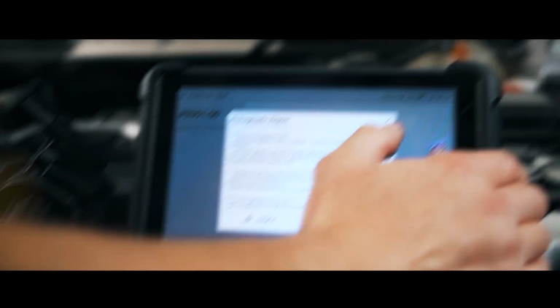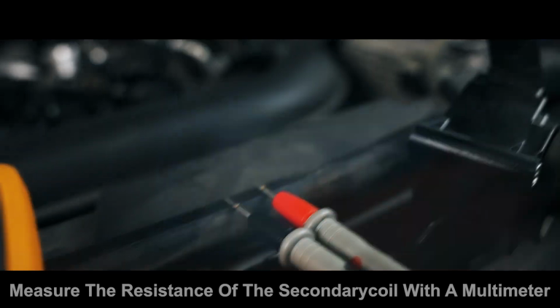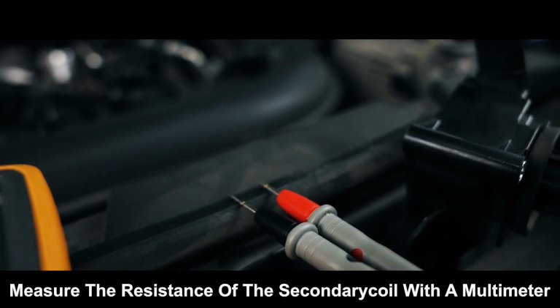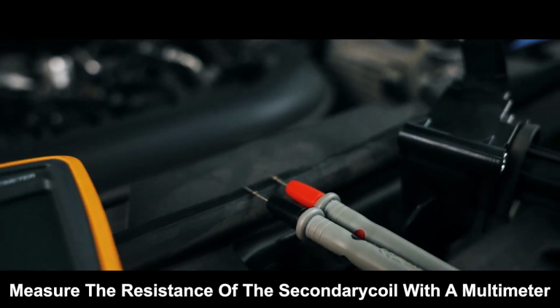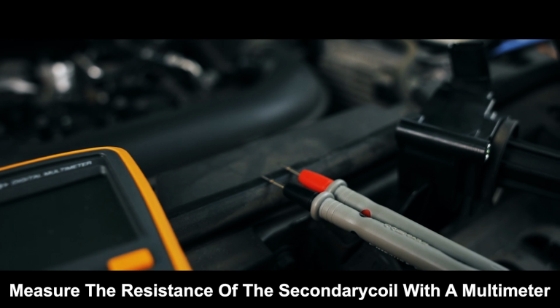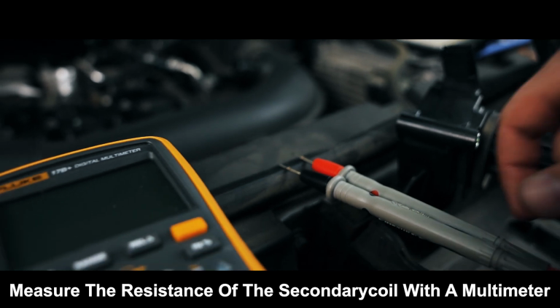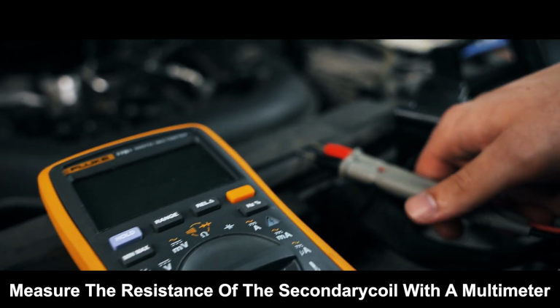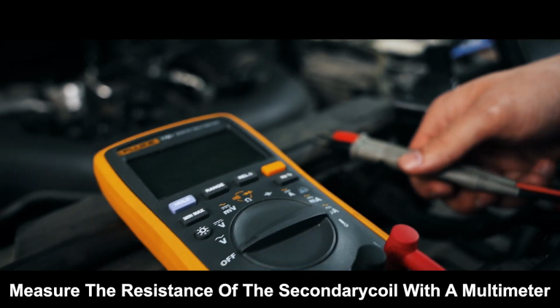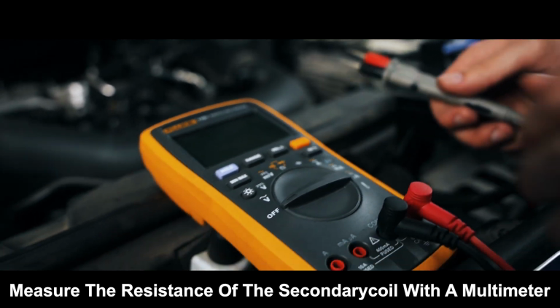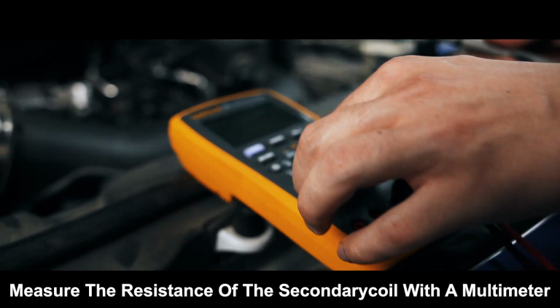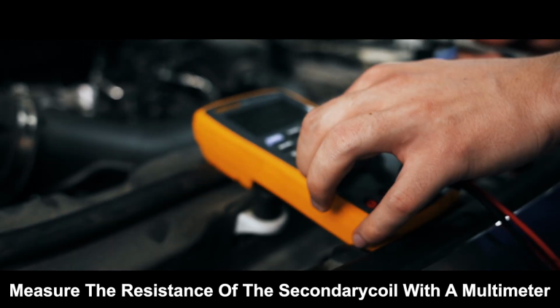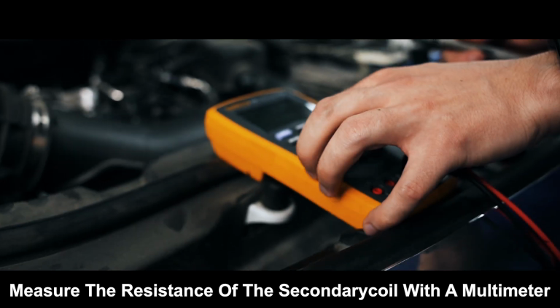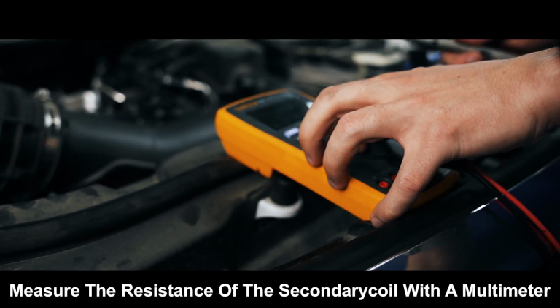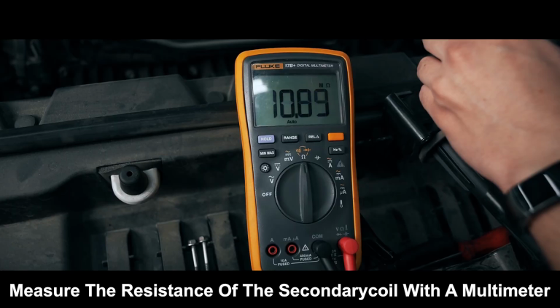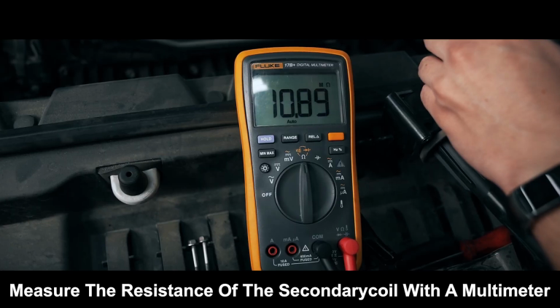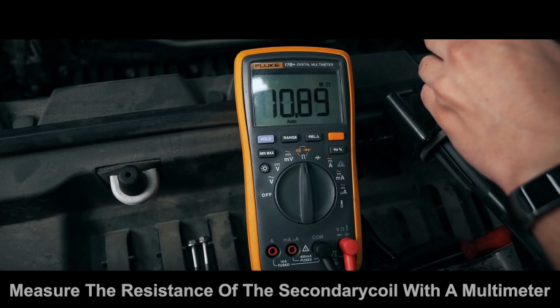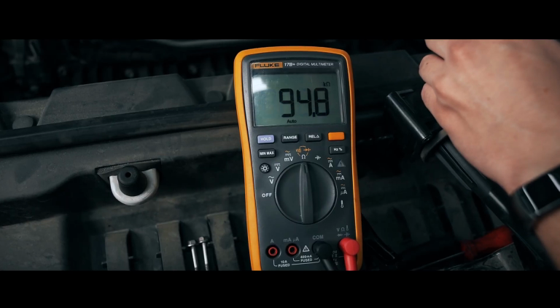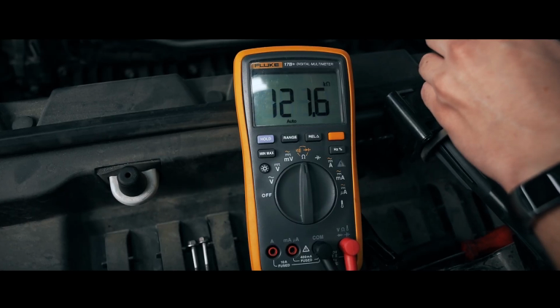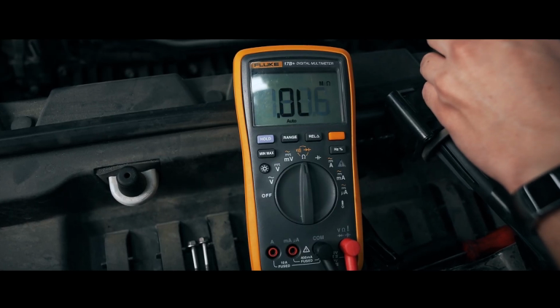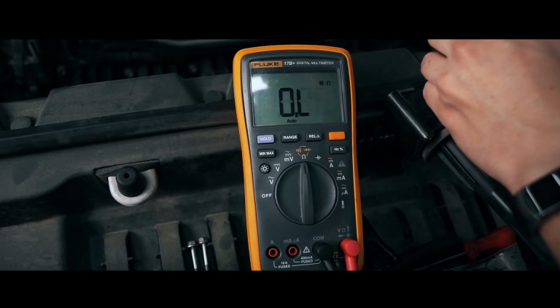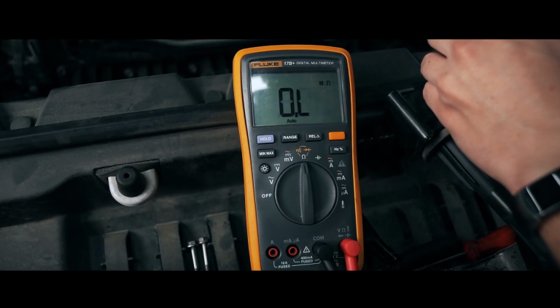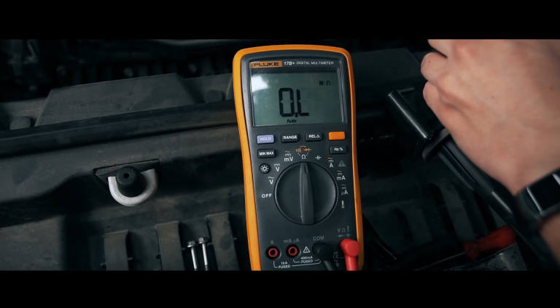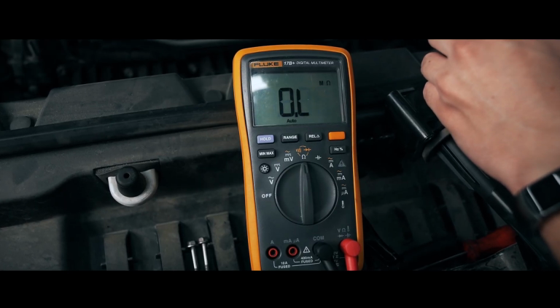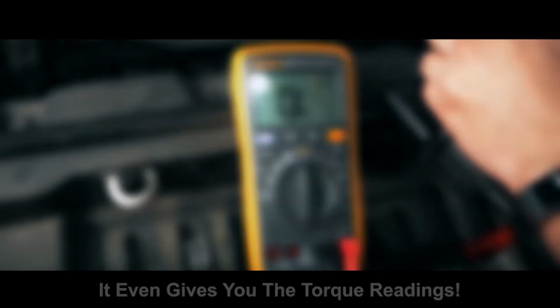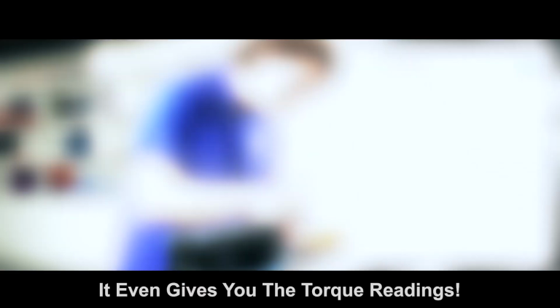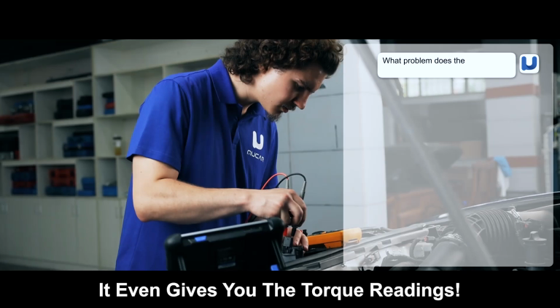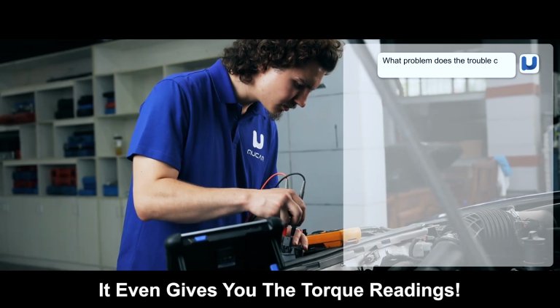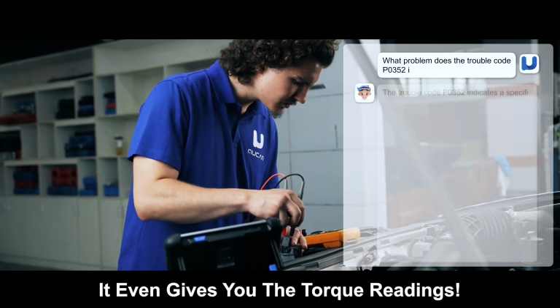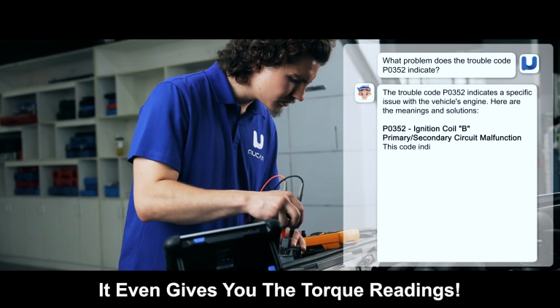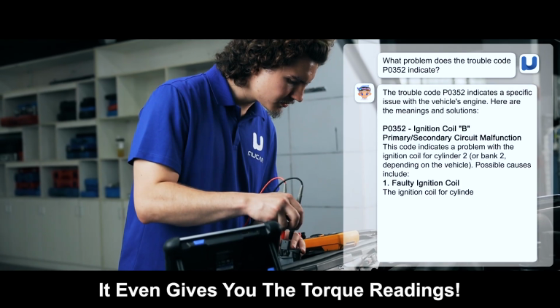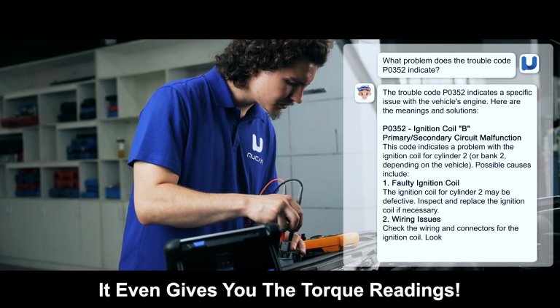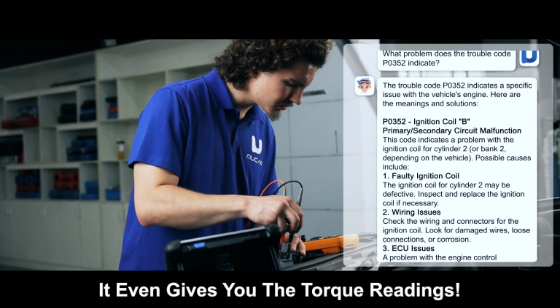Measure the resistance of a secondary coil with a multimeter. It even gives you the torque readings.